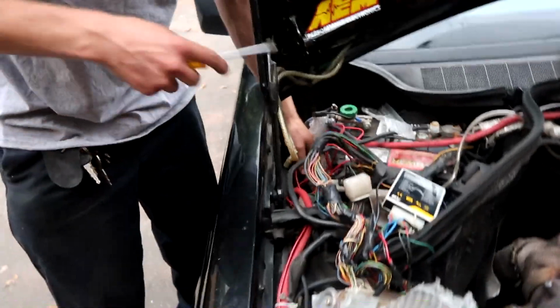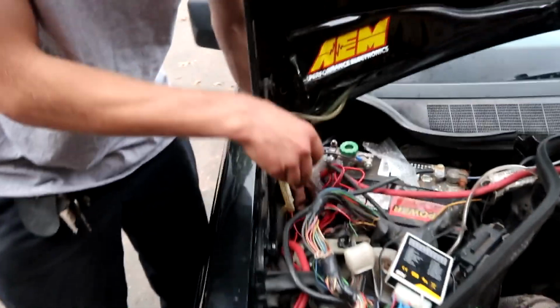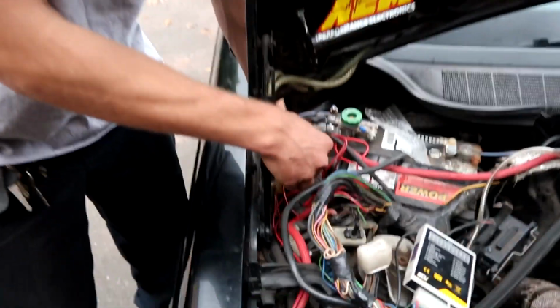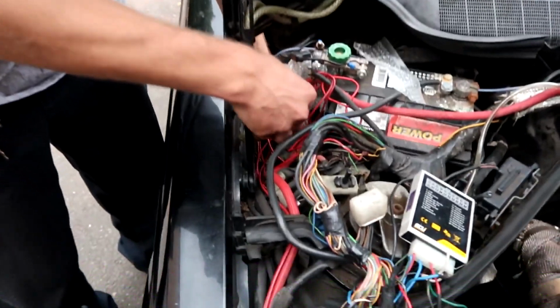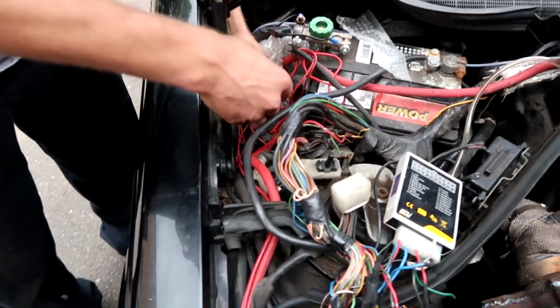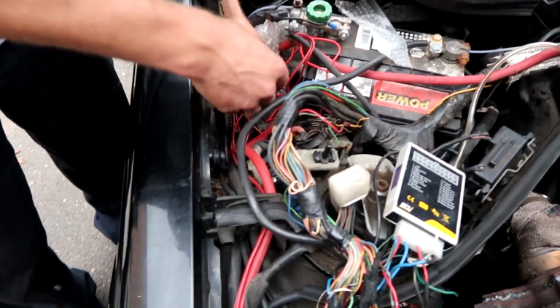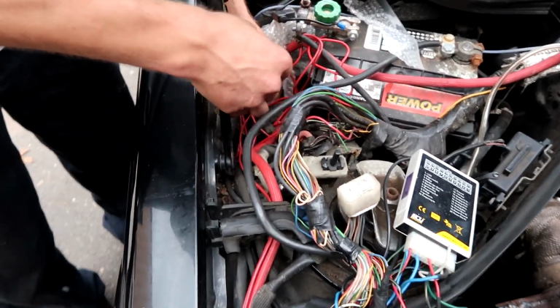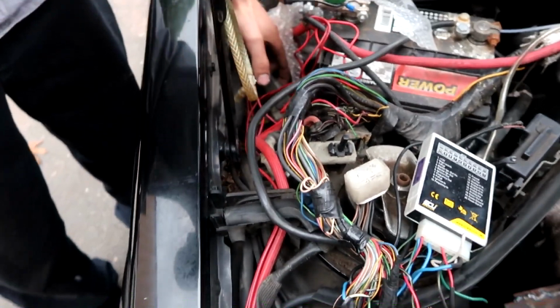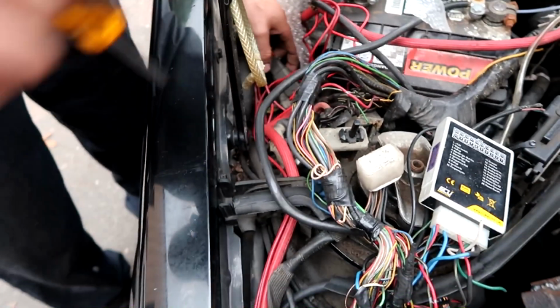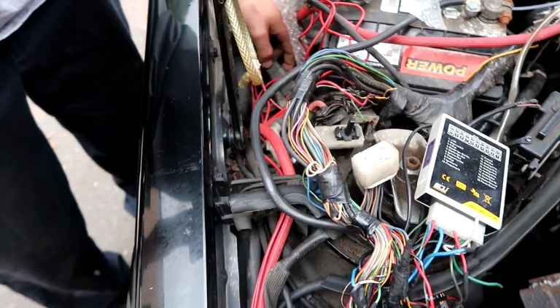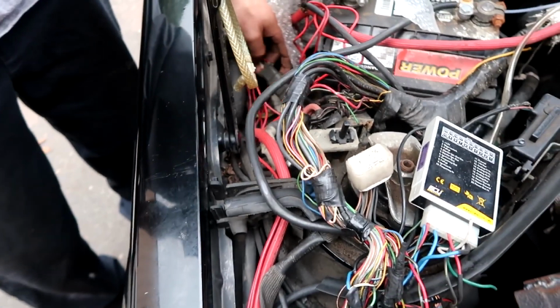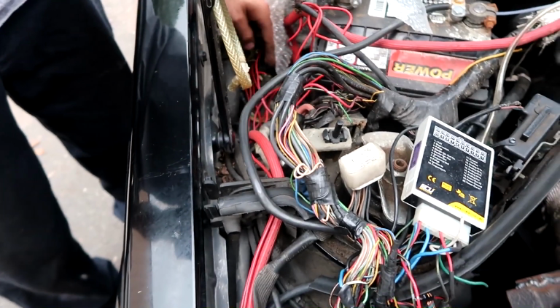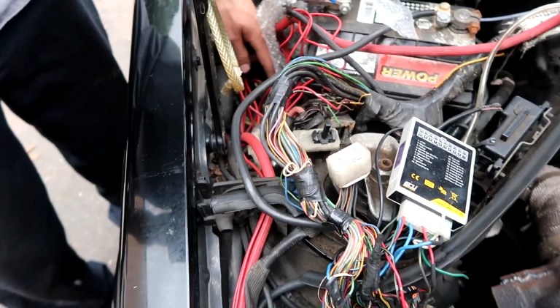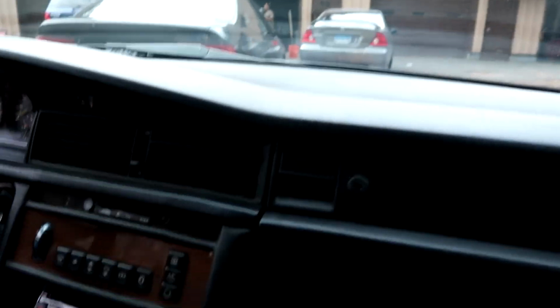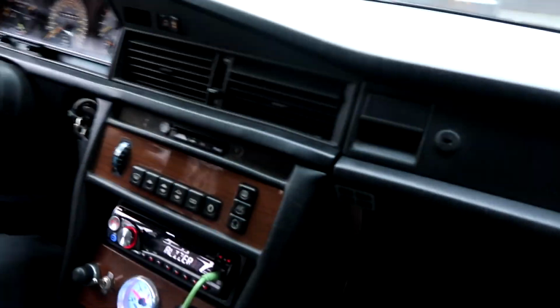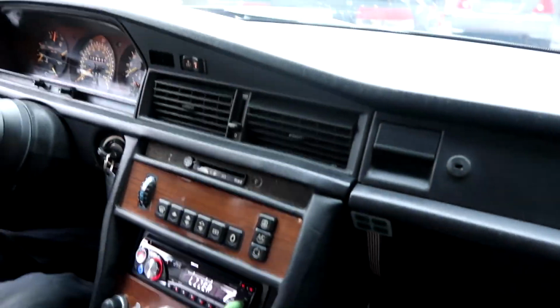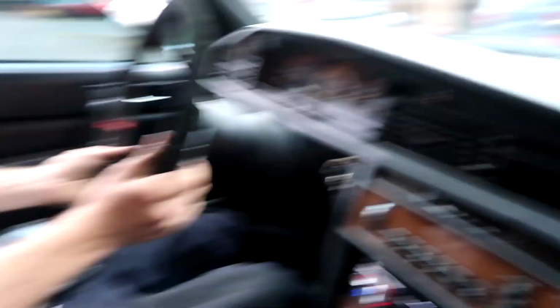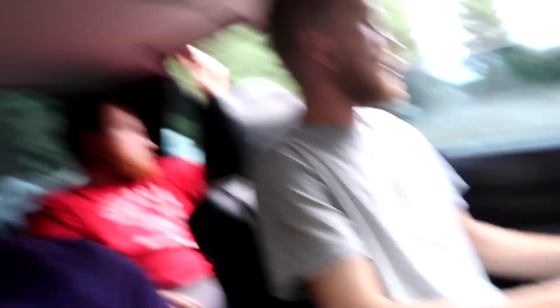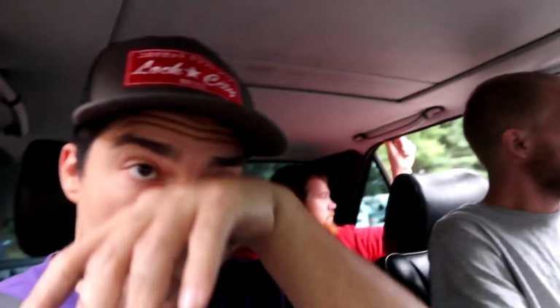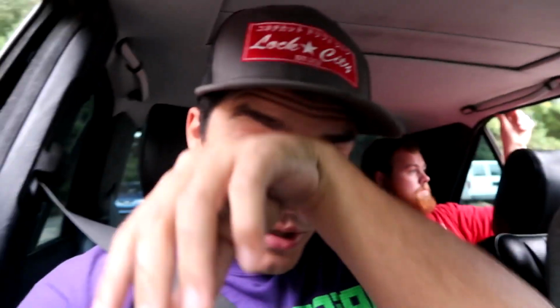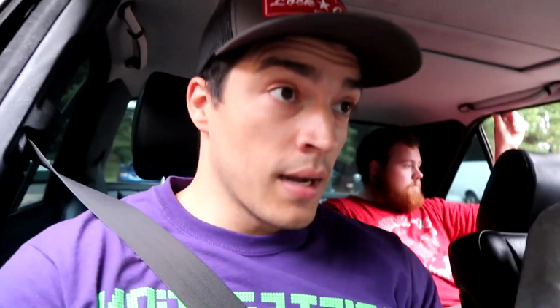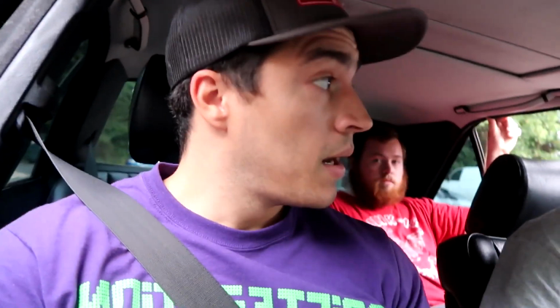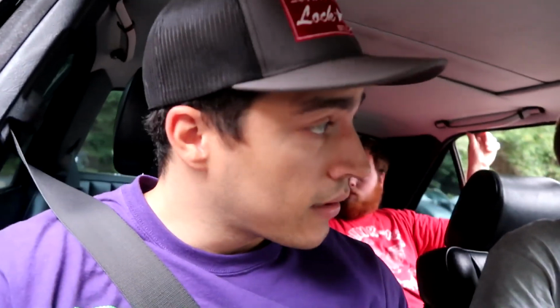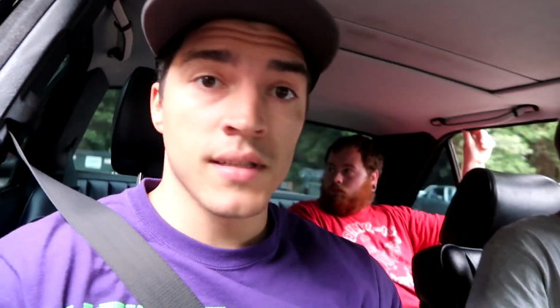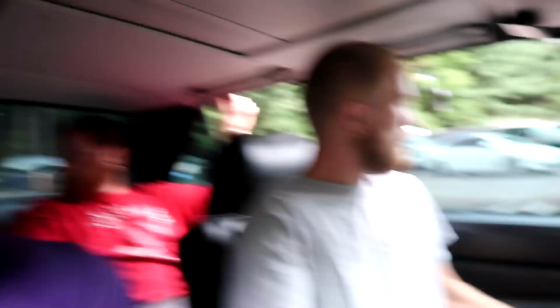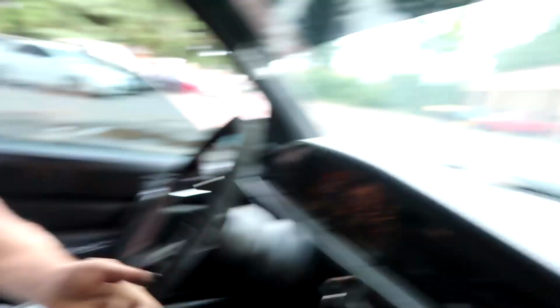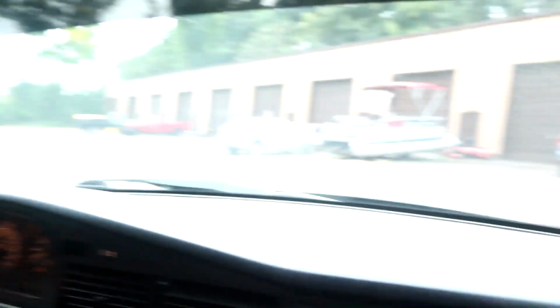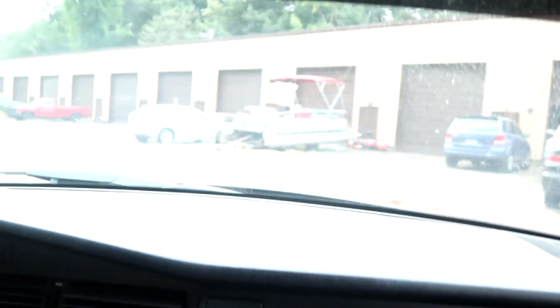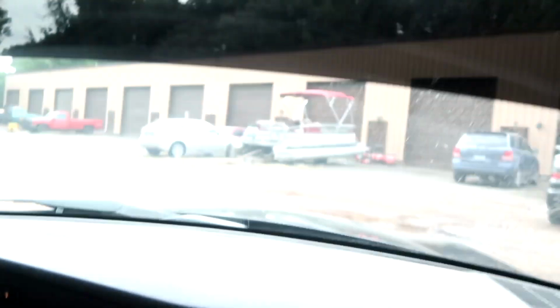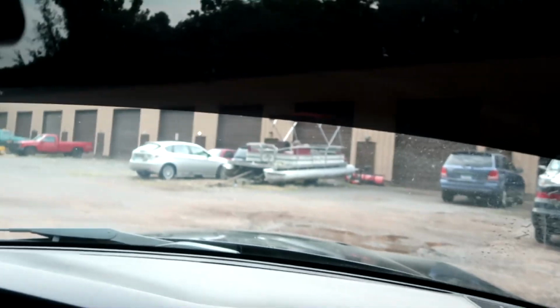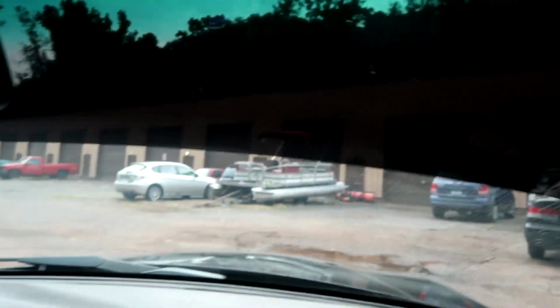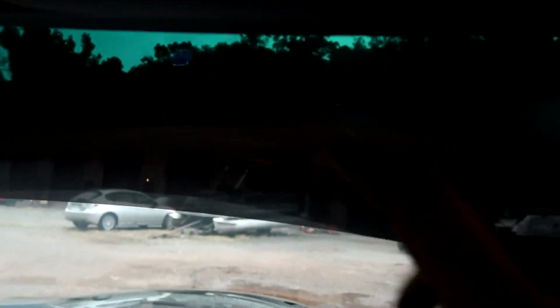I put a plug right there so that way it's easy to just undo it when you've got to take the harness out. Quick run to the parts store to get some connectors and stuff like that.